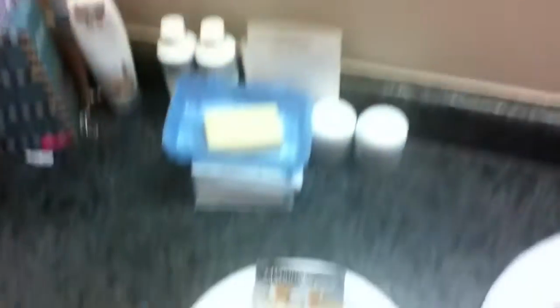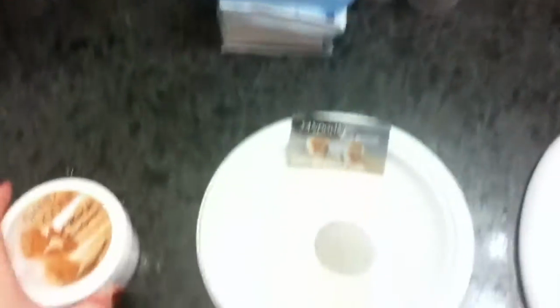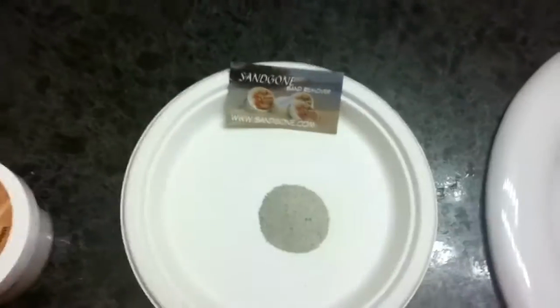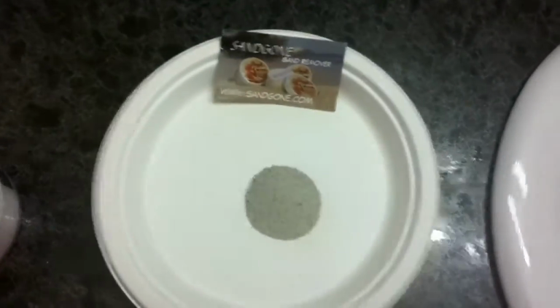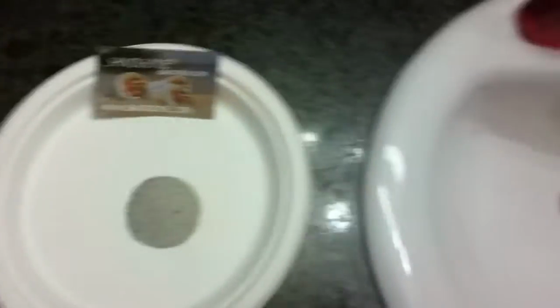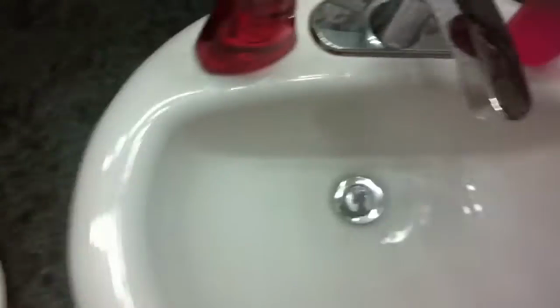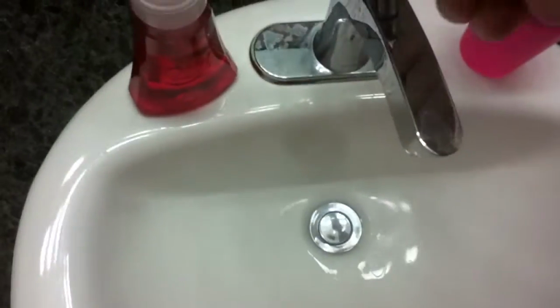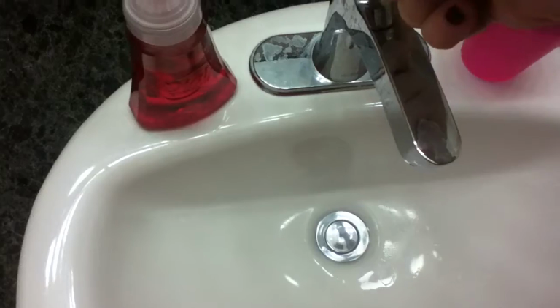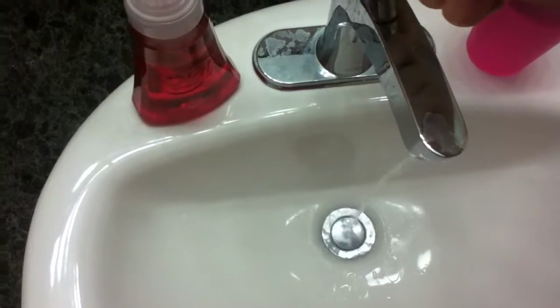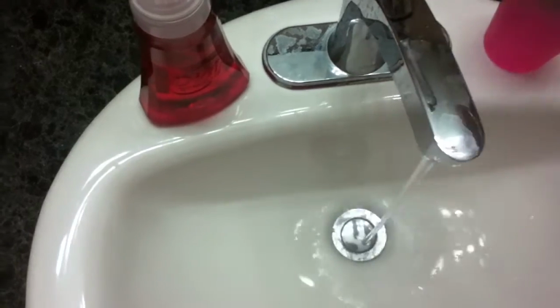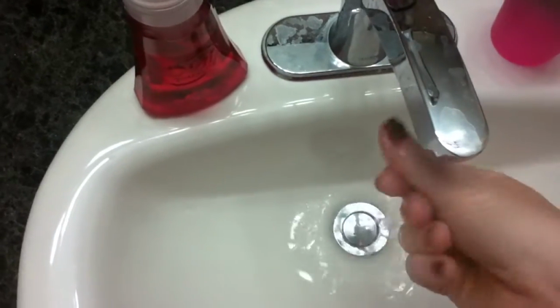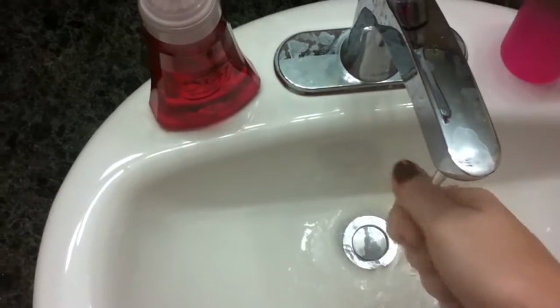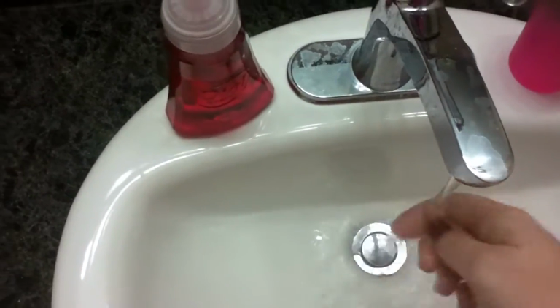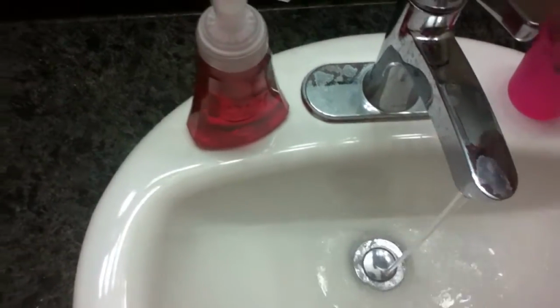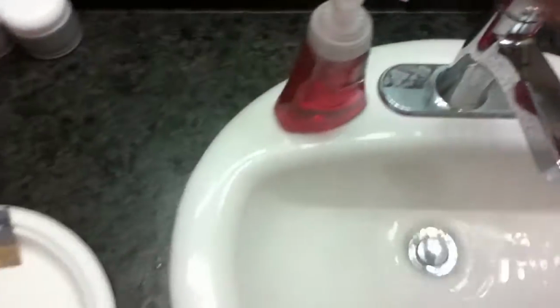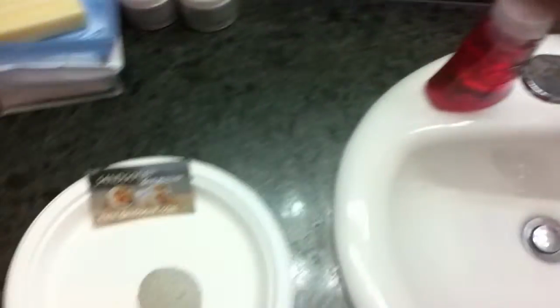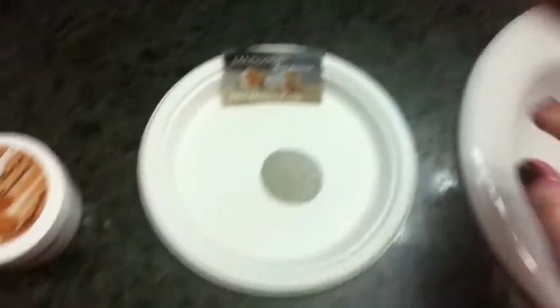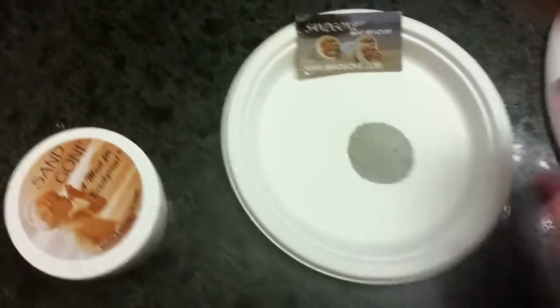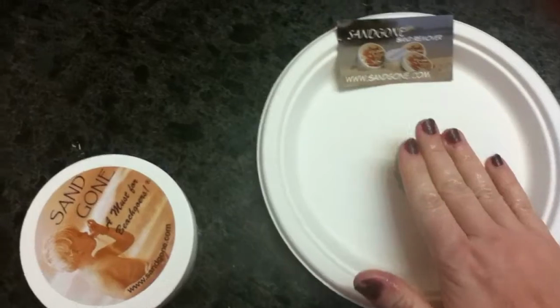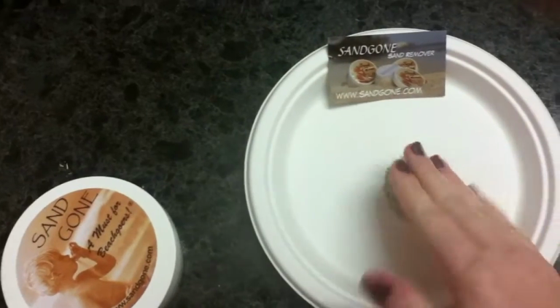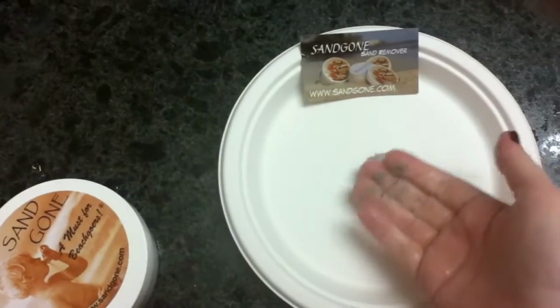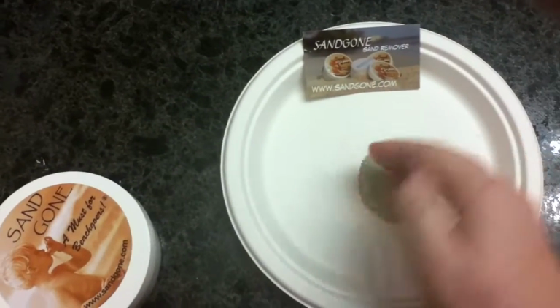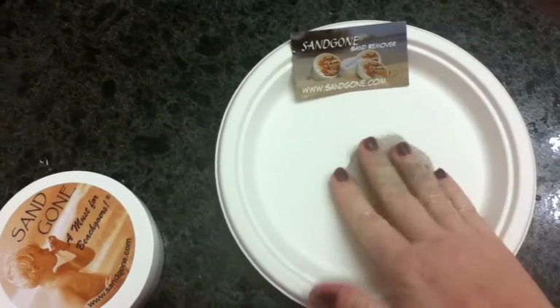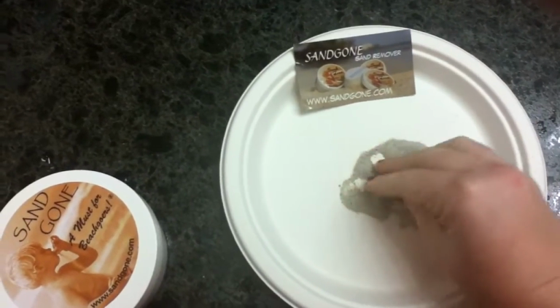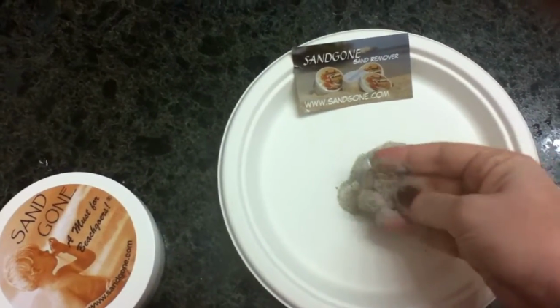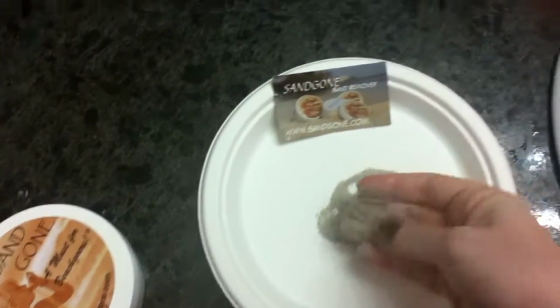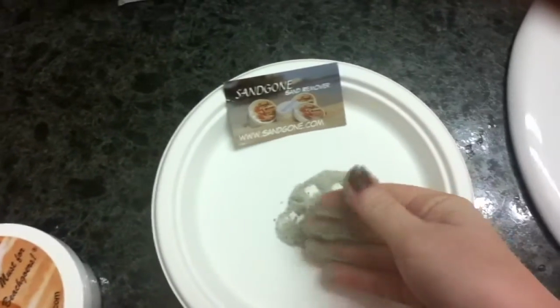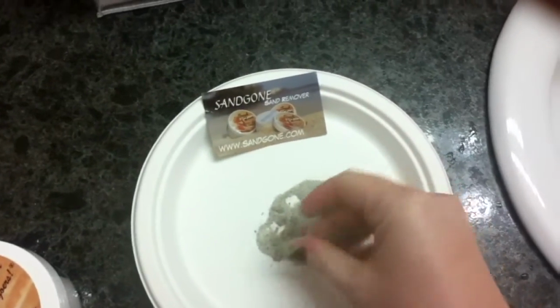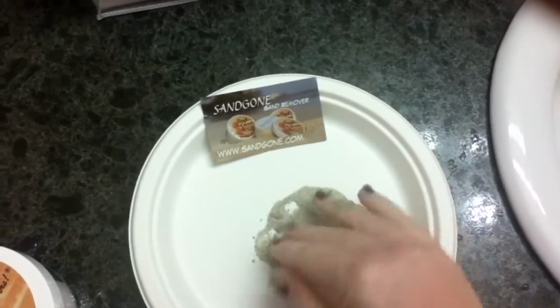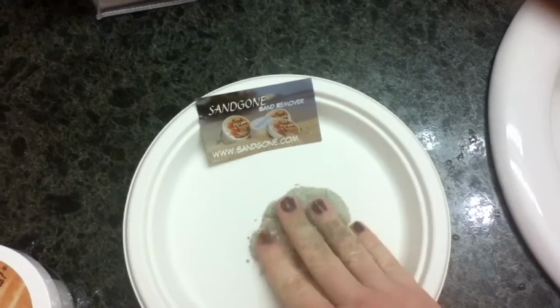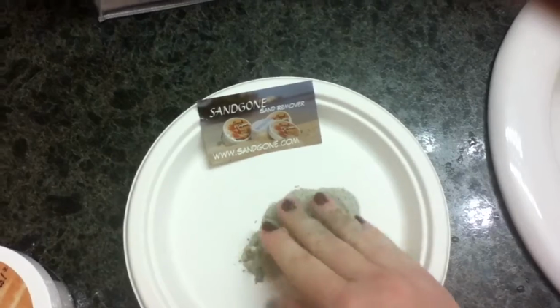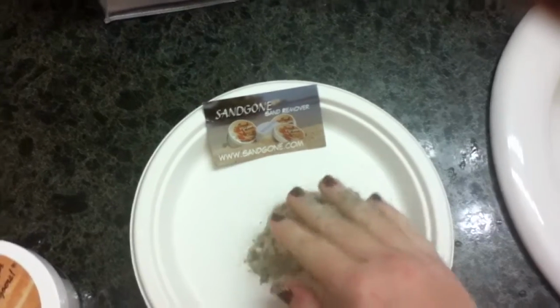So I have a little plate of sand. I'm going to get my hand wet and then I'm going to get the sand all over it like you do when you're at the beach and you get sand in your feet and your toes.